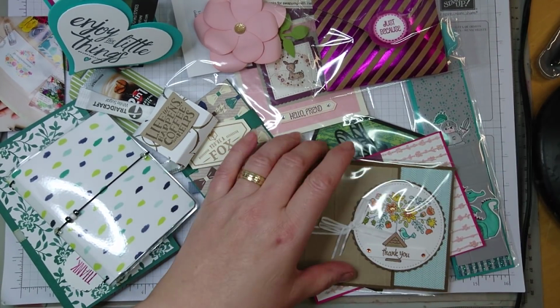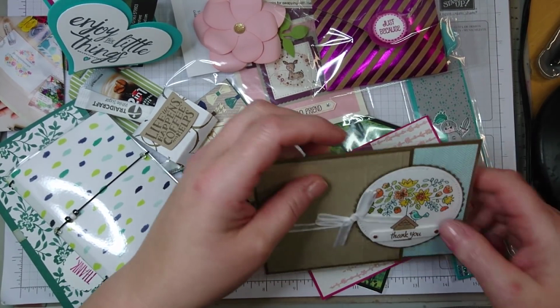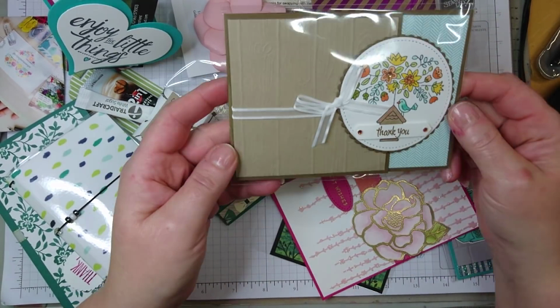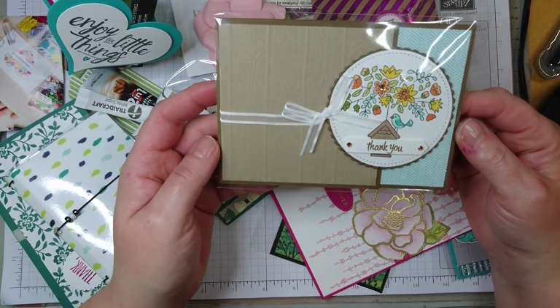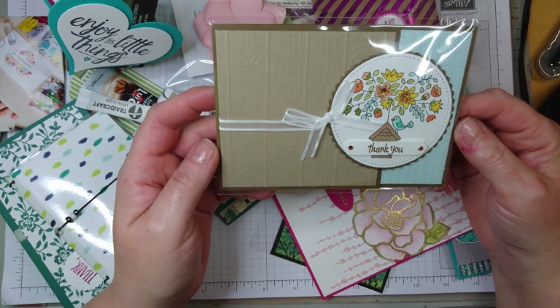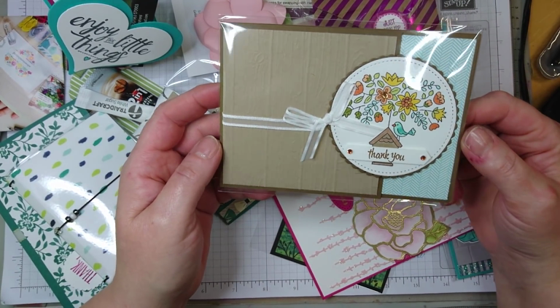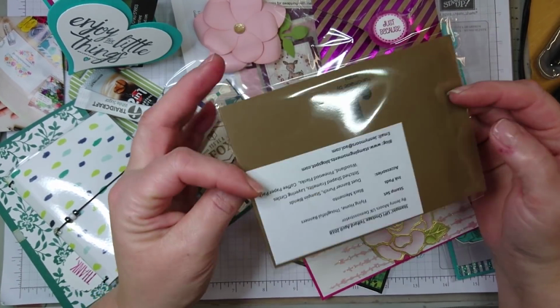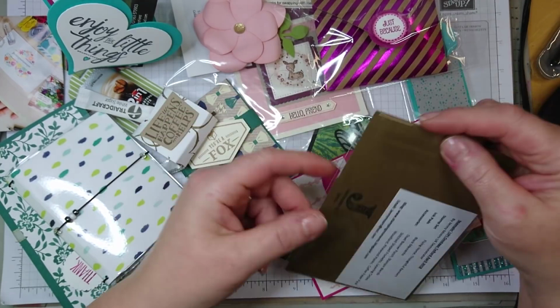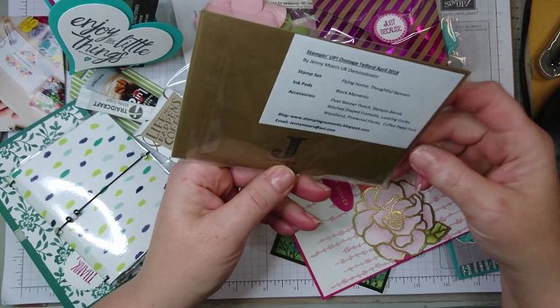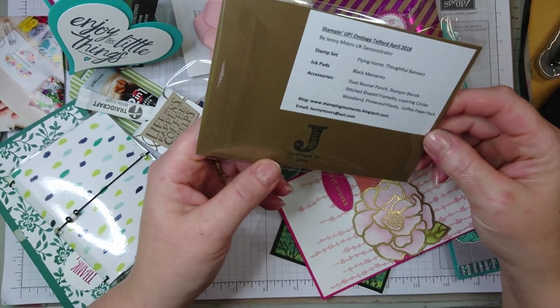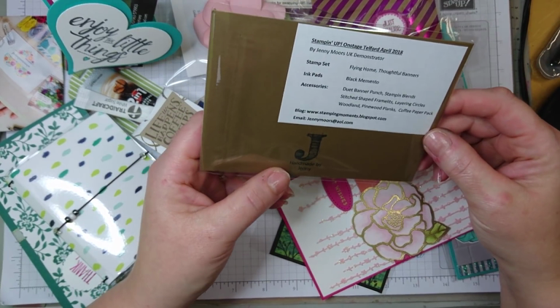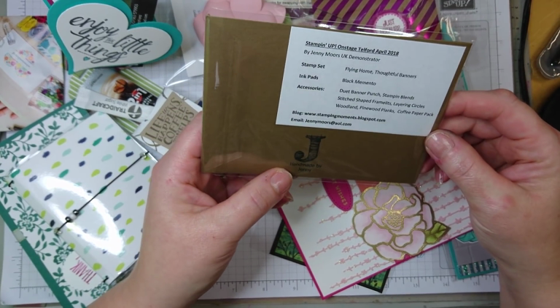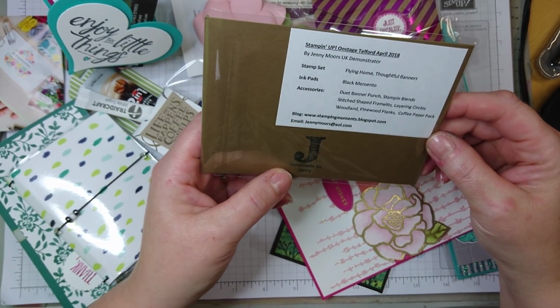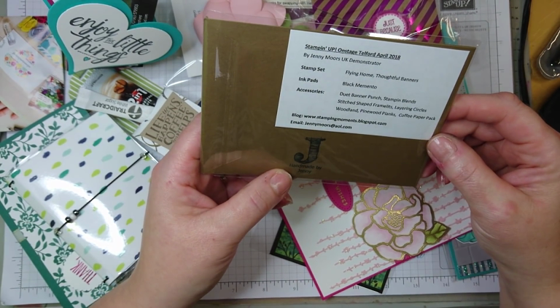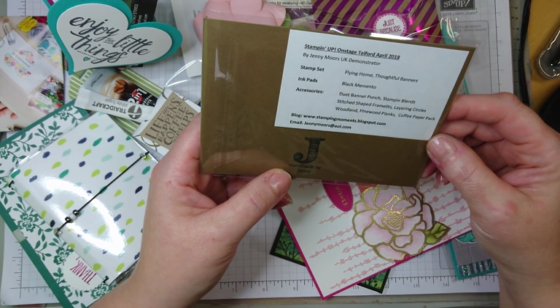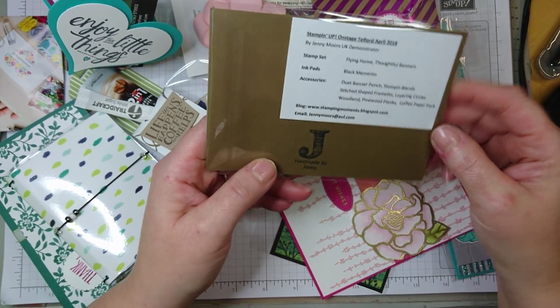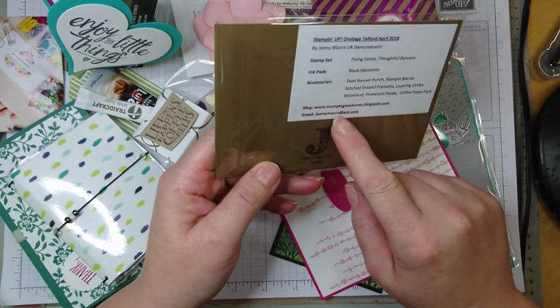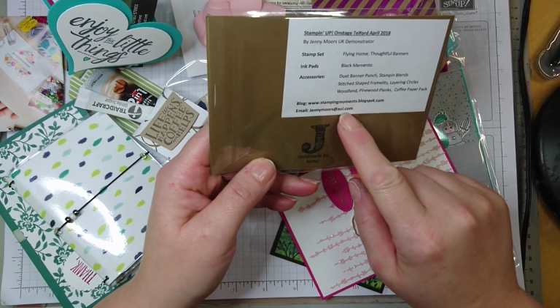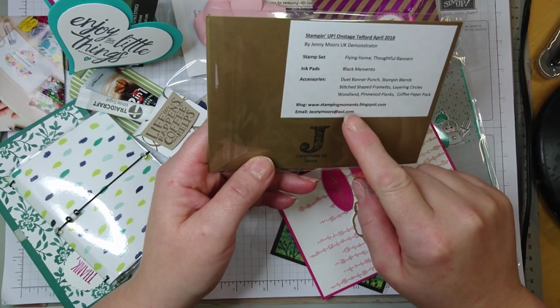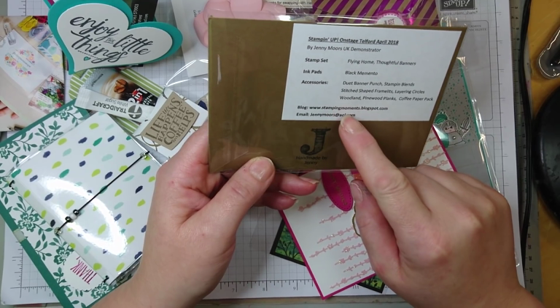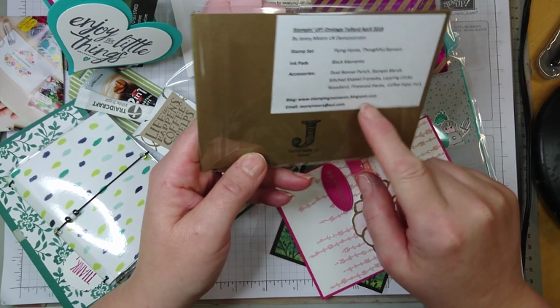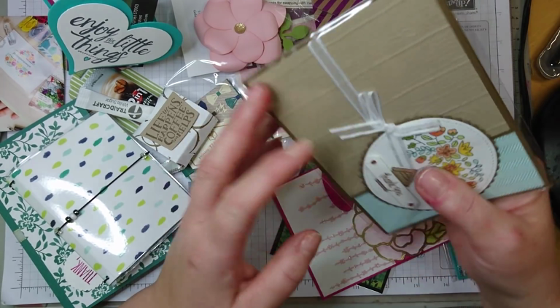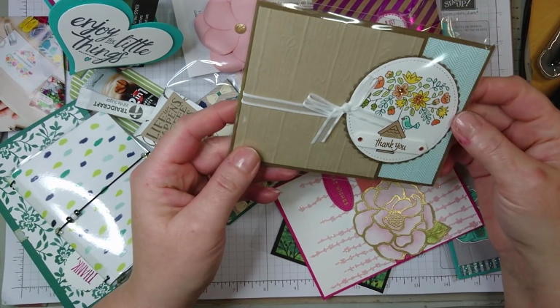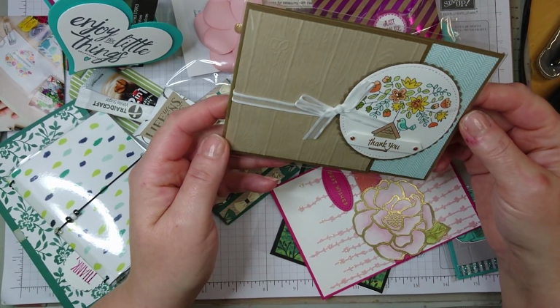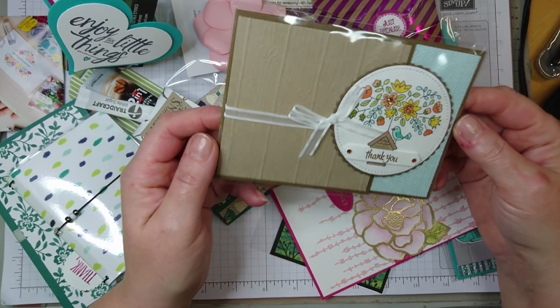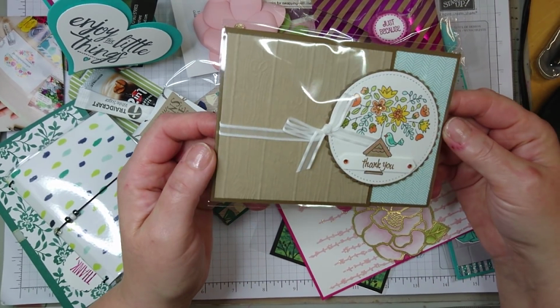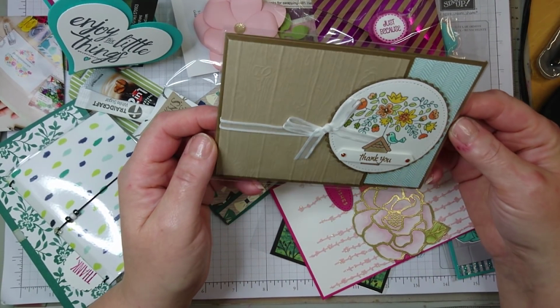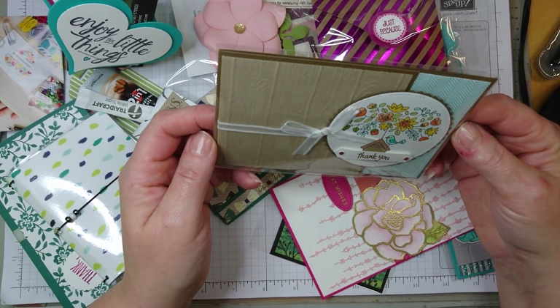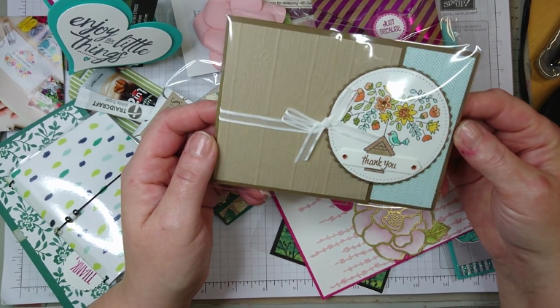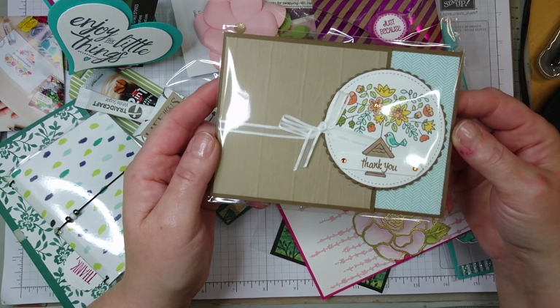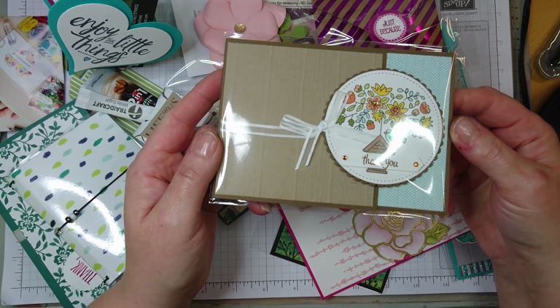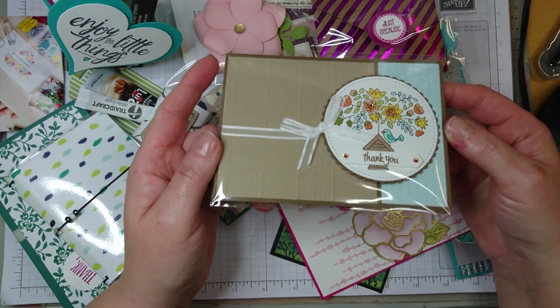And this is another one that is so pretty, and this was made by Jenny Moores from Stamping Moments. It's also very, very cute, I really, really like it.